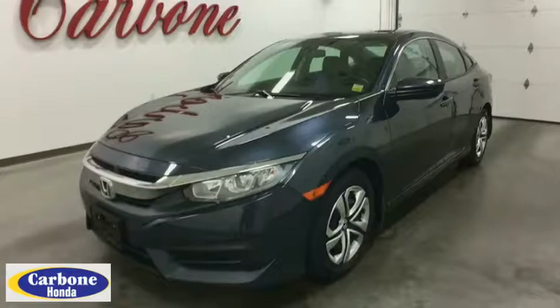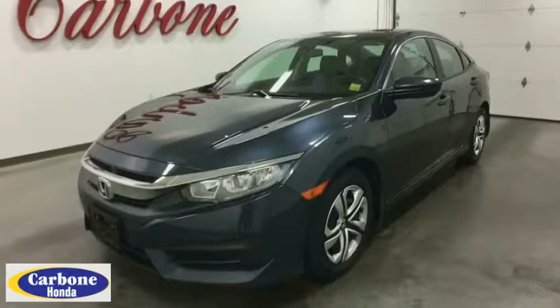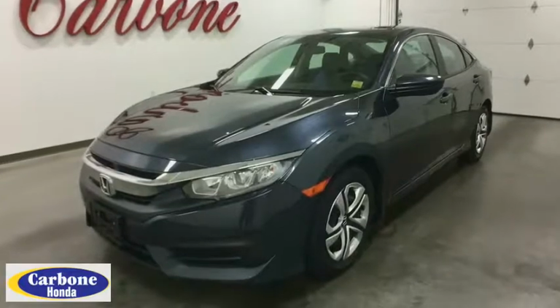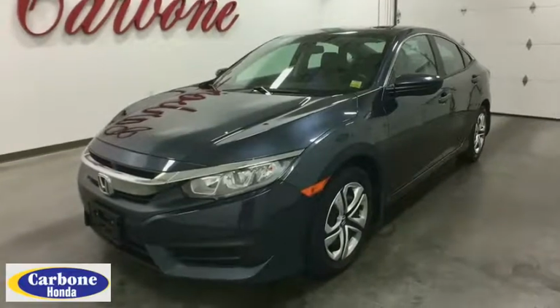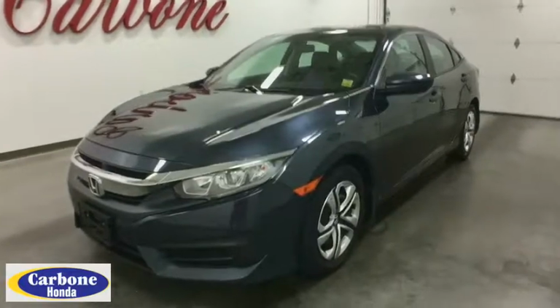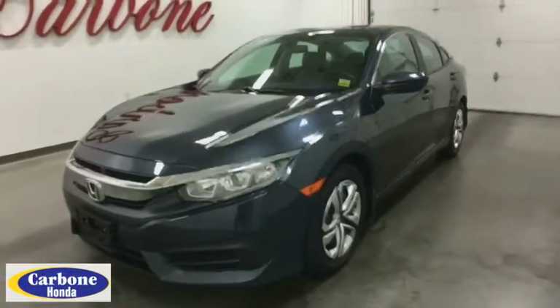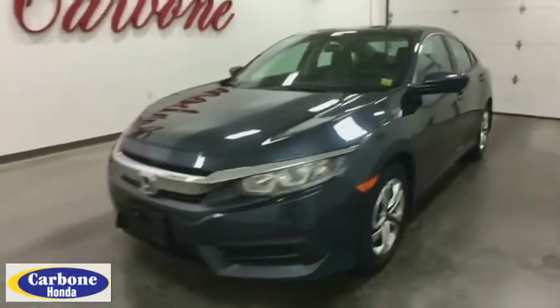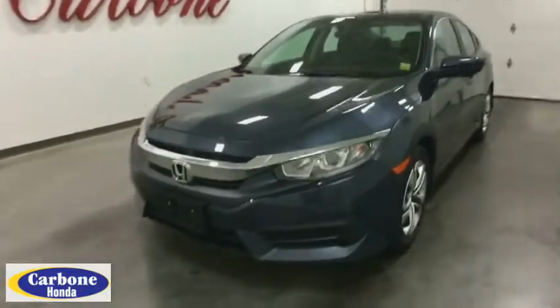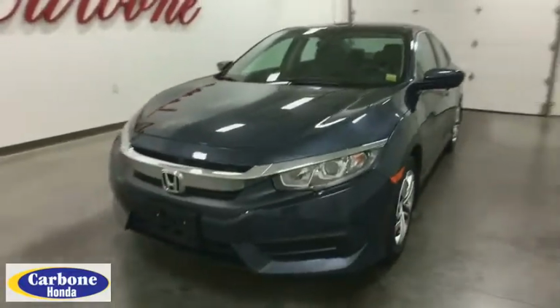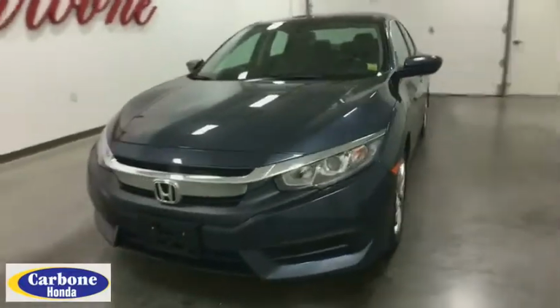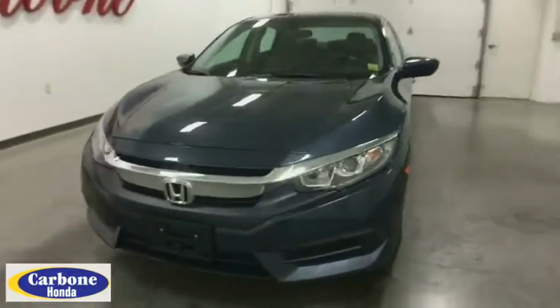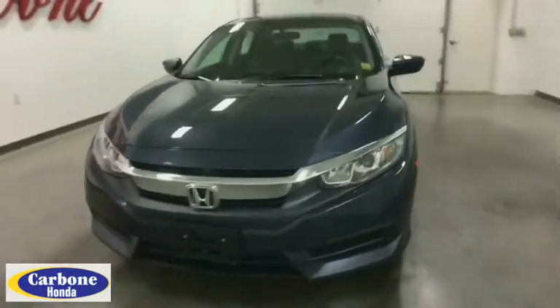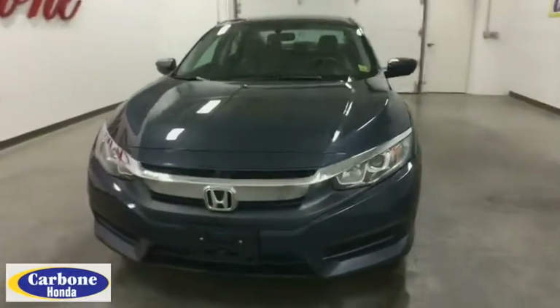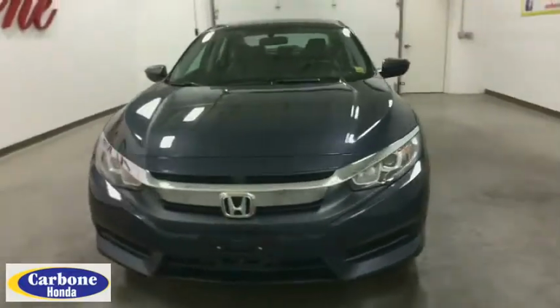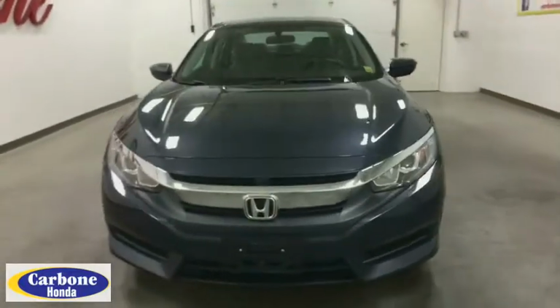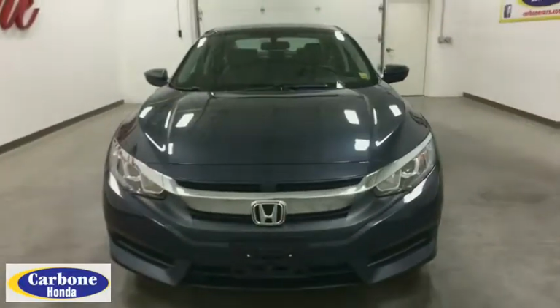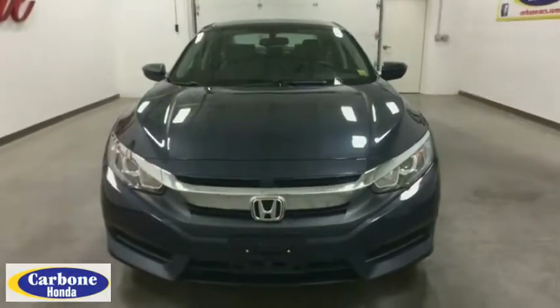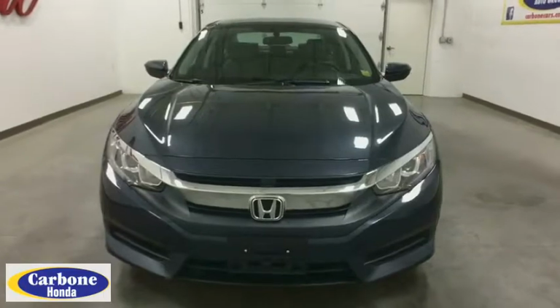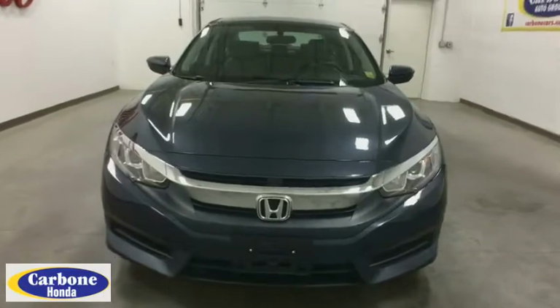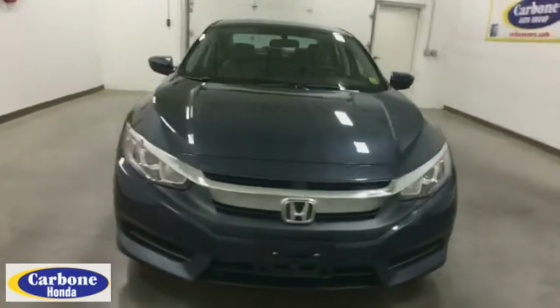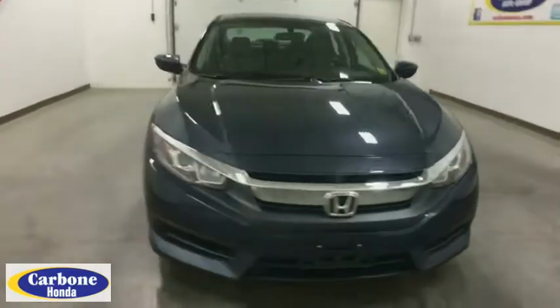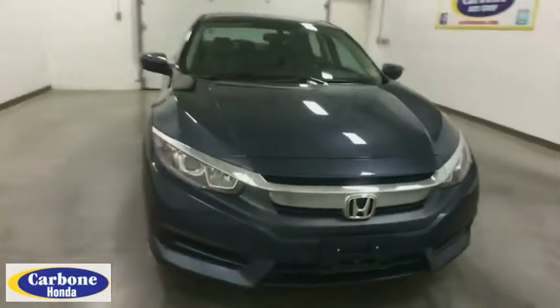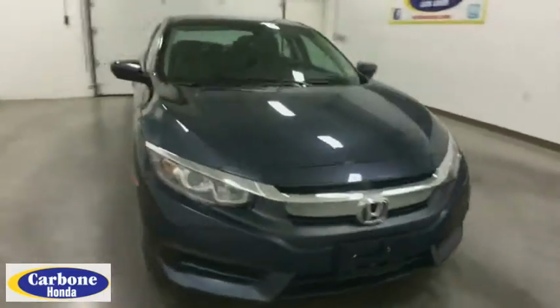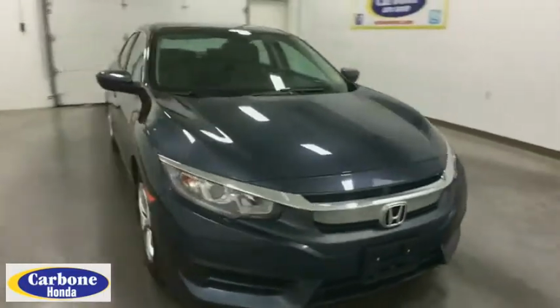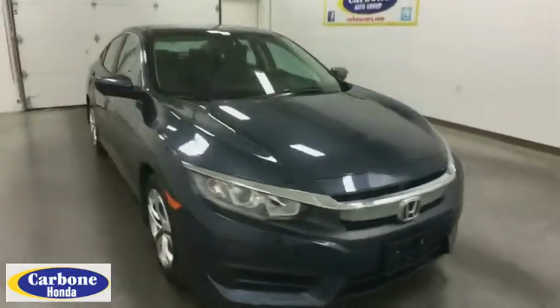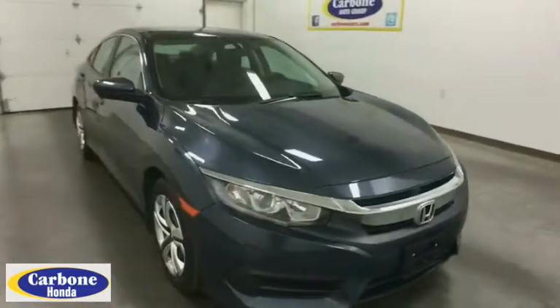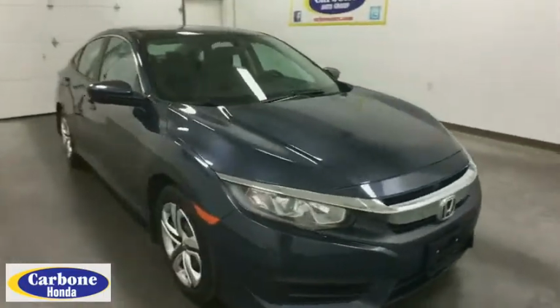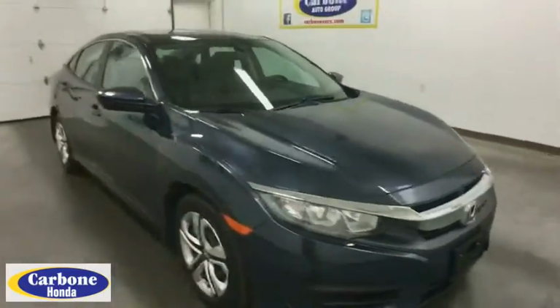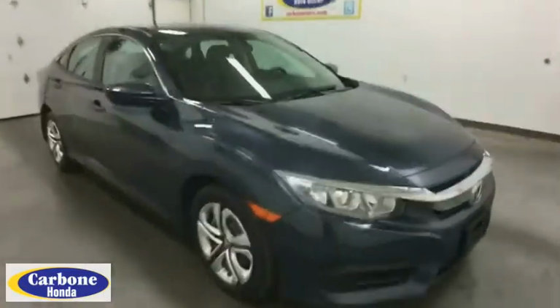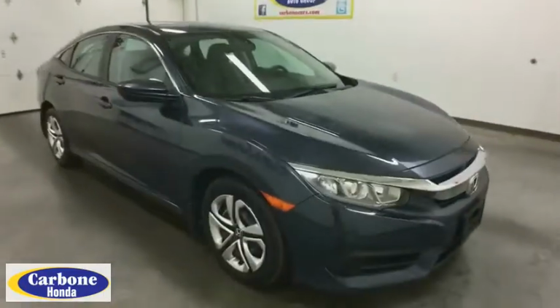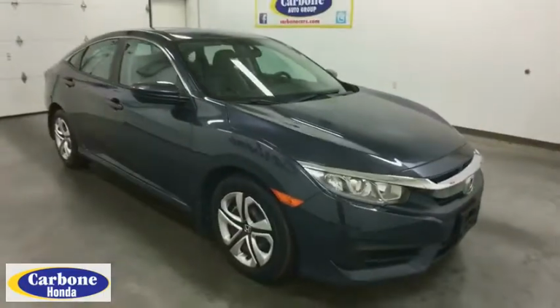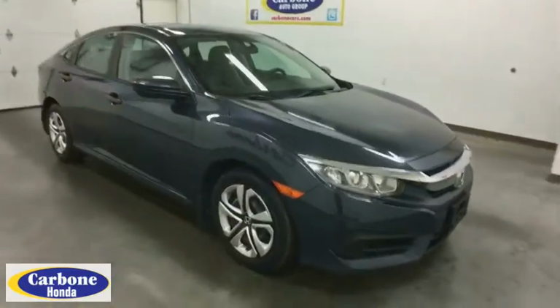2016 Honda Civic. Practical, awesome gas mileage, and incredibly reliable. This vehicle has less than 35,000 miles.